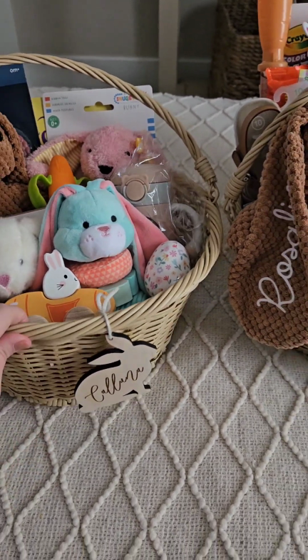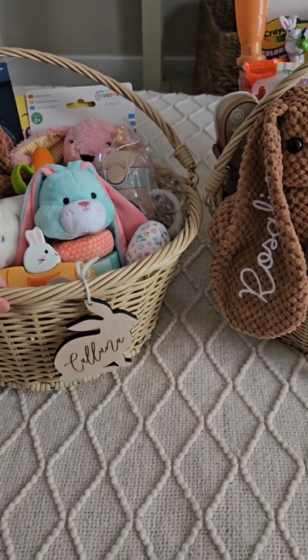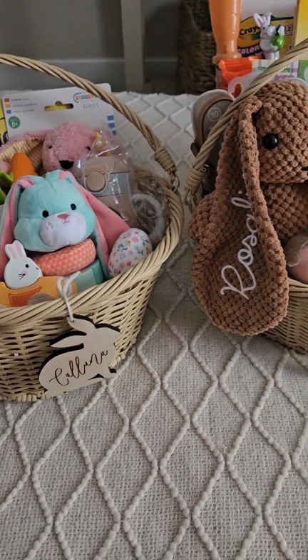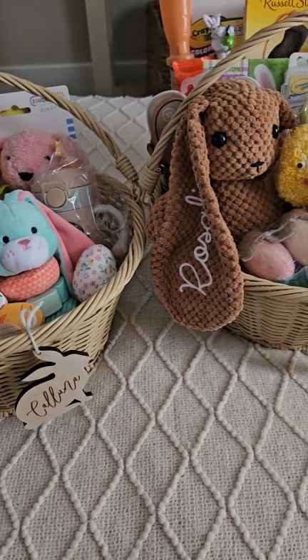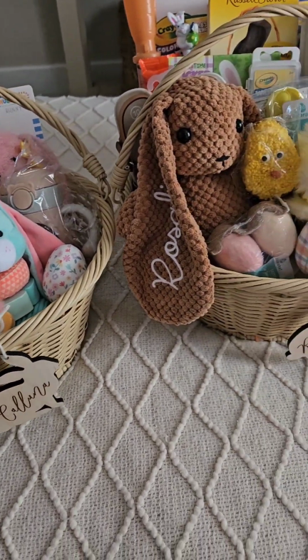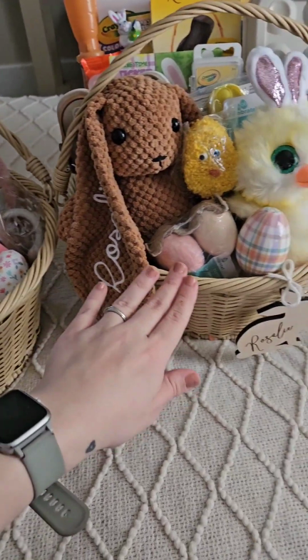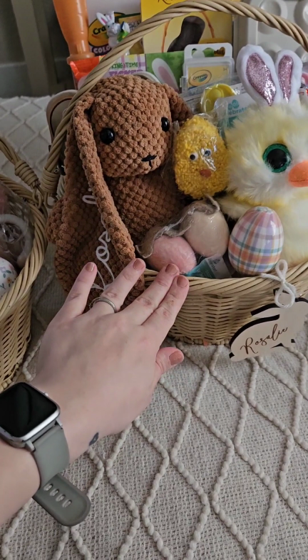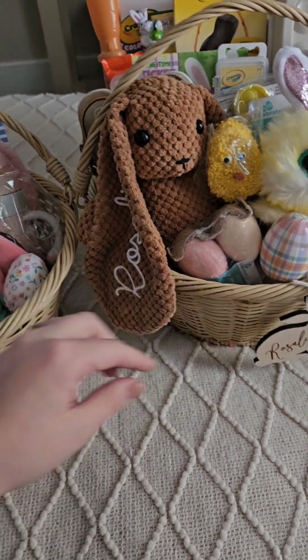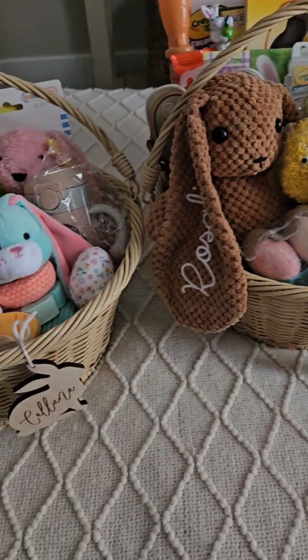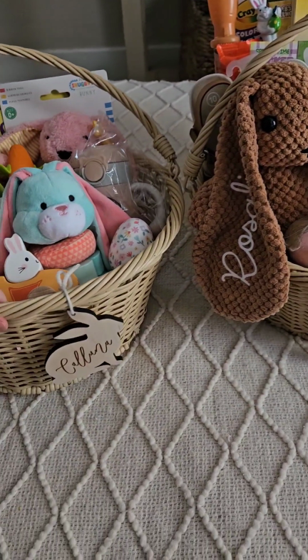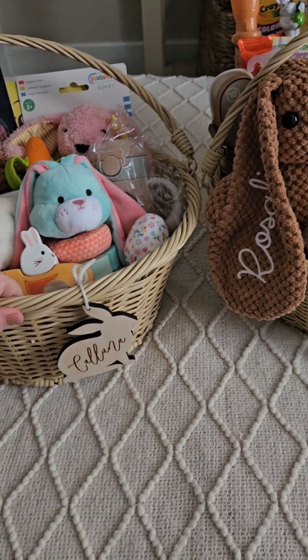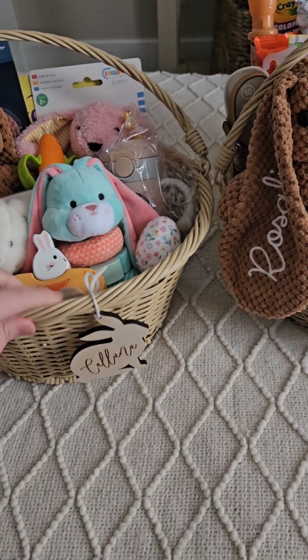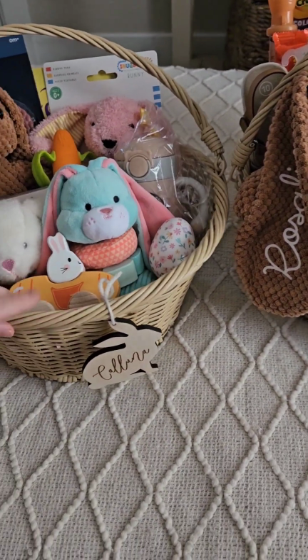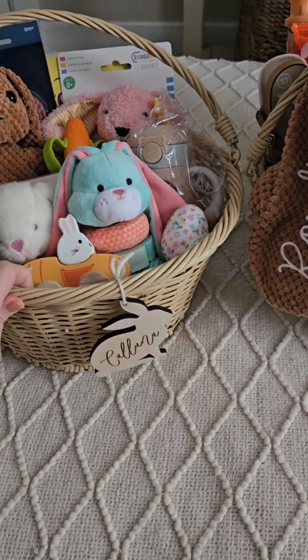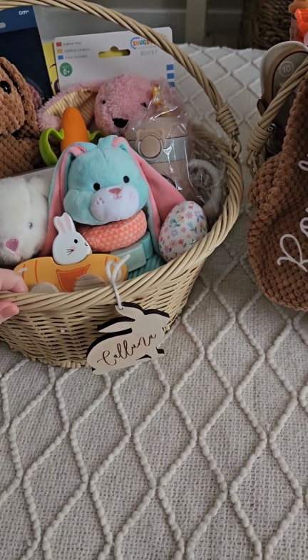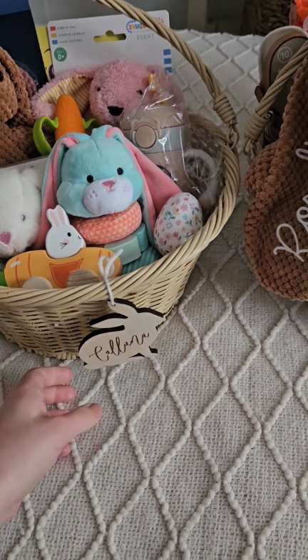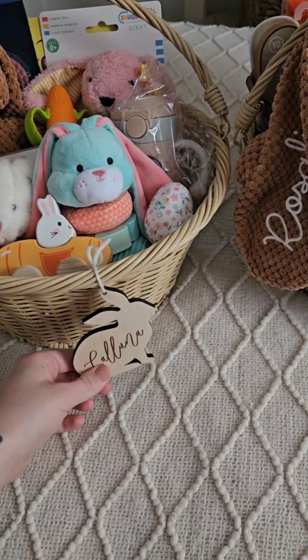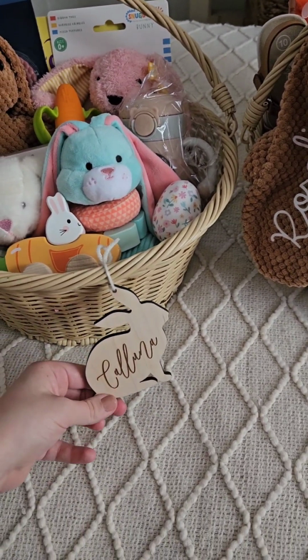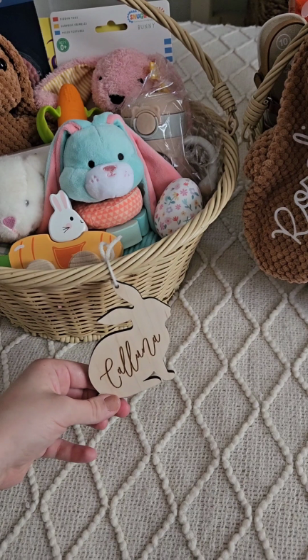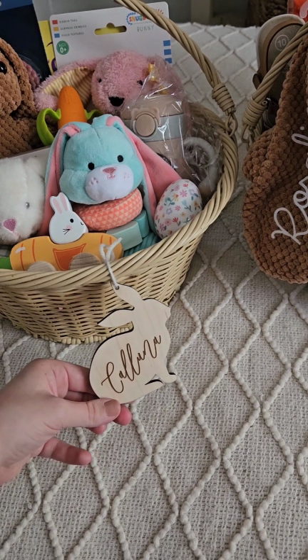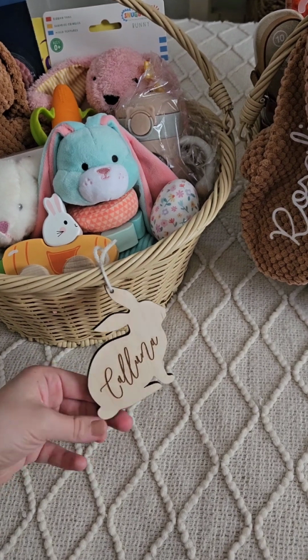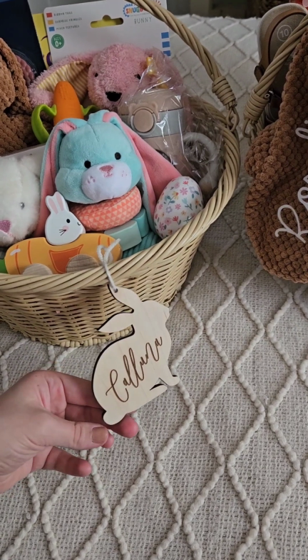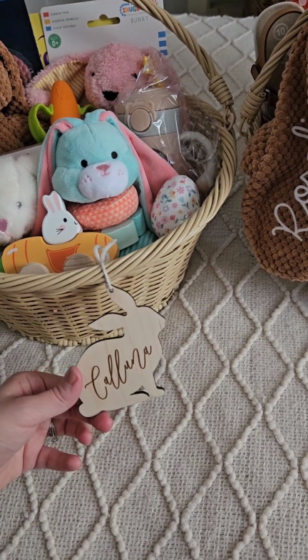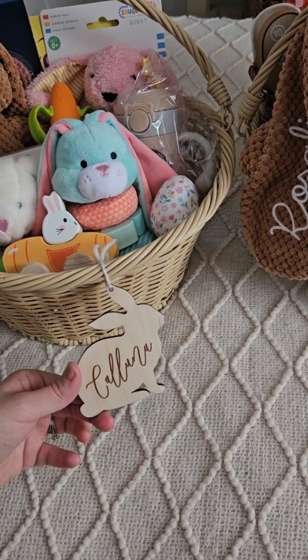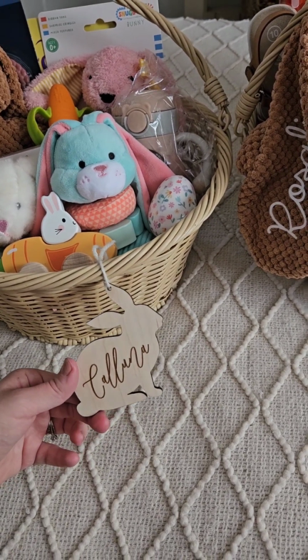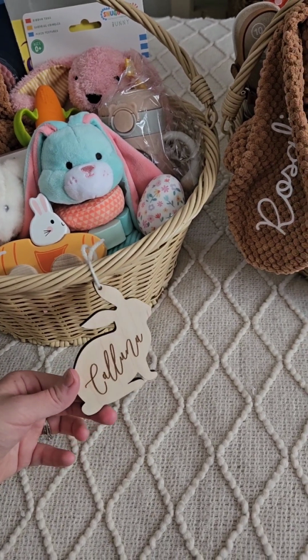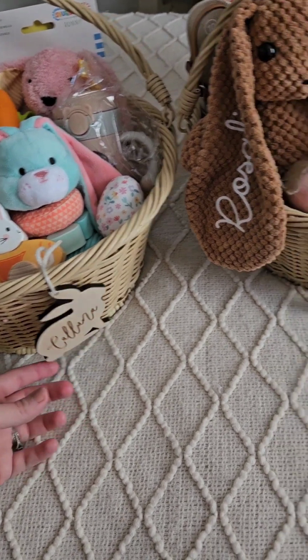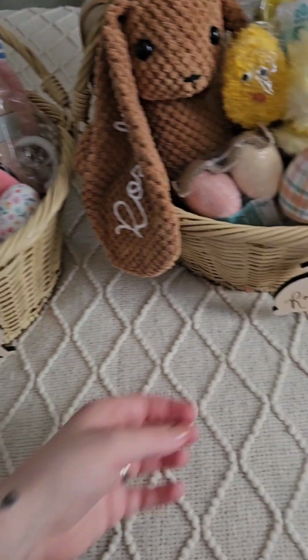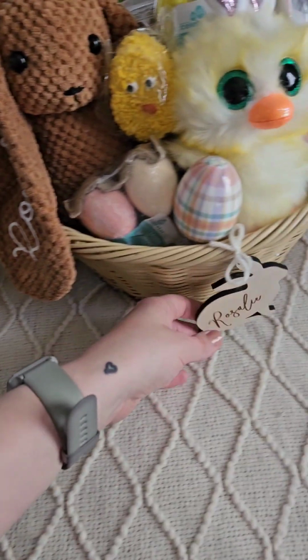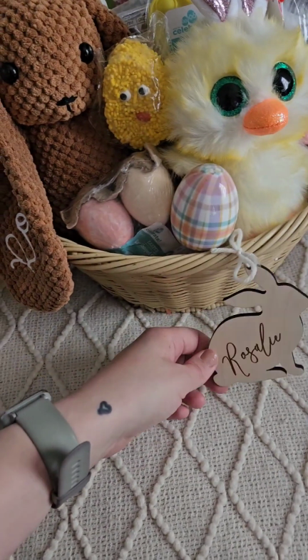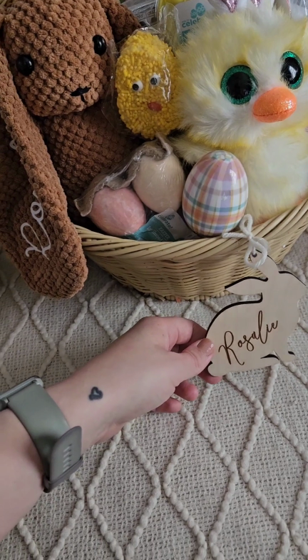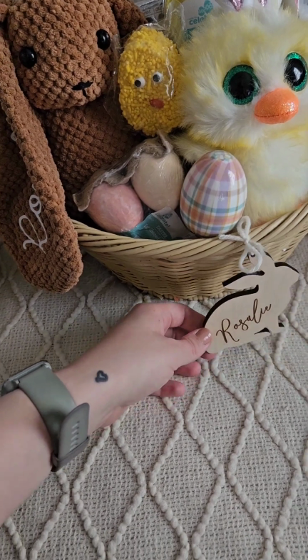I did get the matching baskets from Target. They were like $15 — just plastic wicker ones — and then I got them some little bunny tags off of Etsy. It's Kaluna's and Rosalie's.